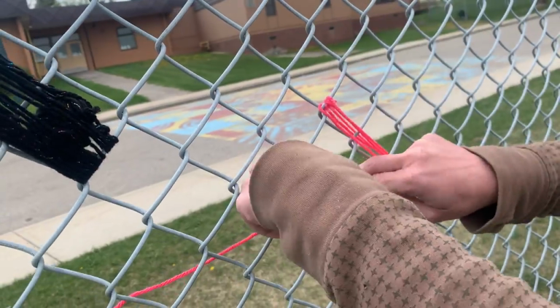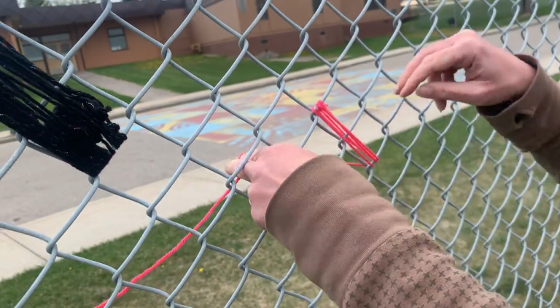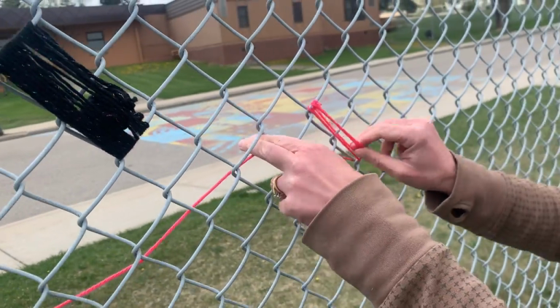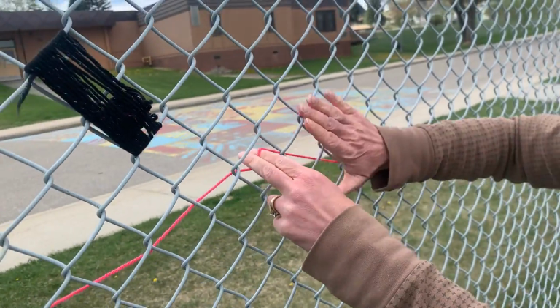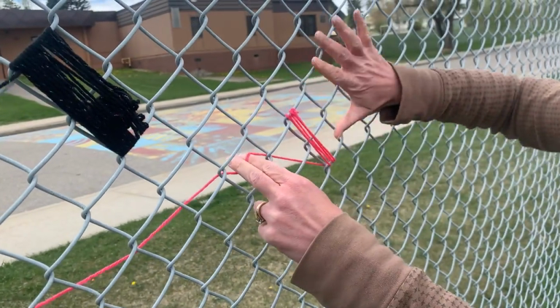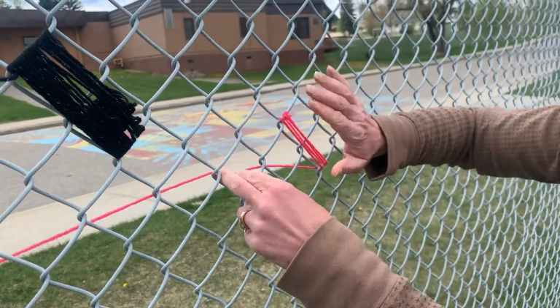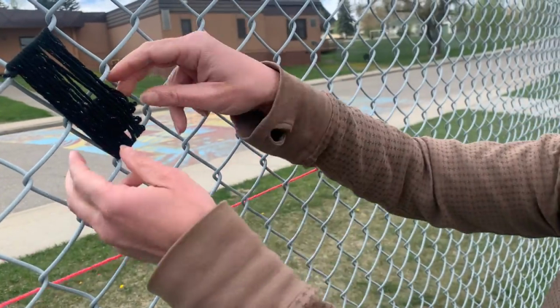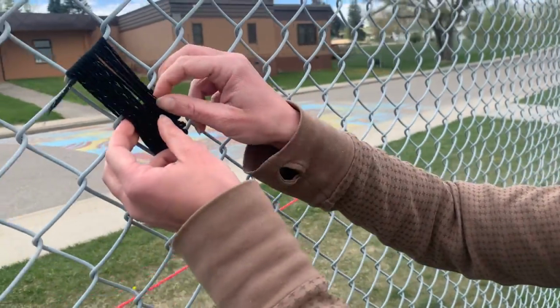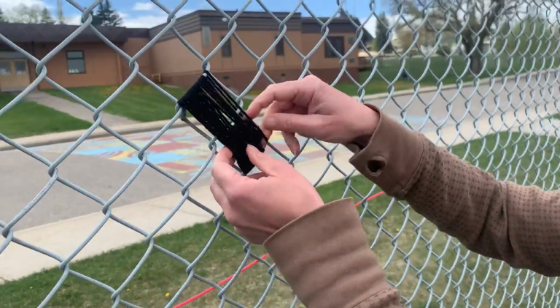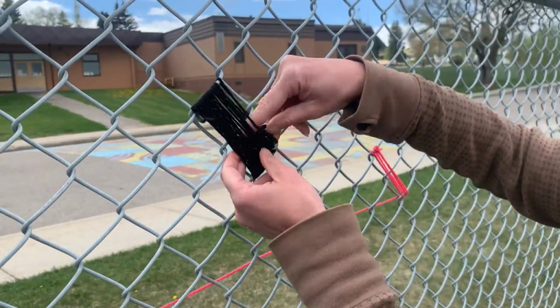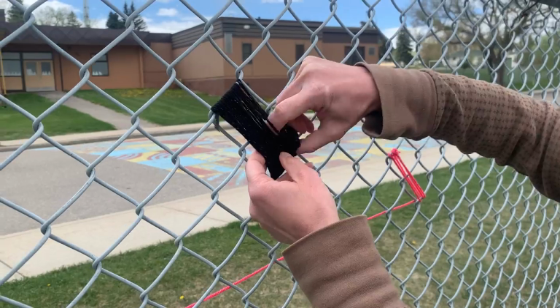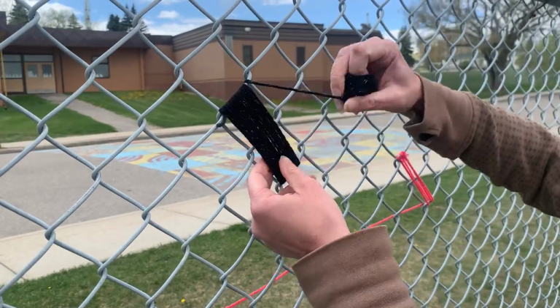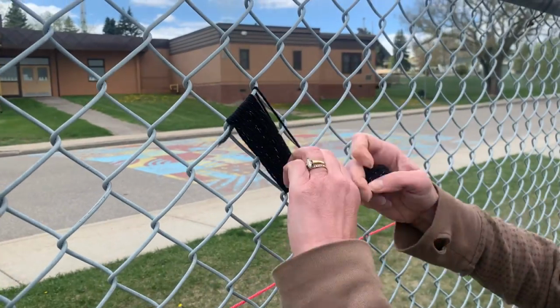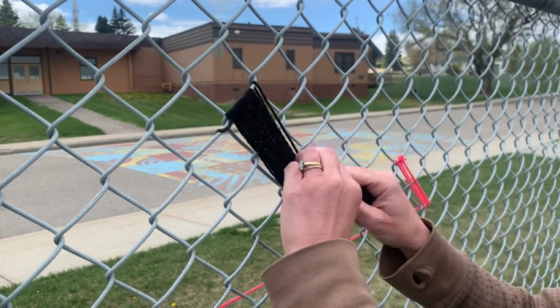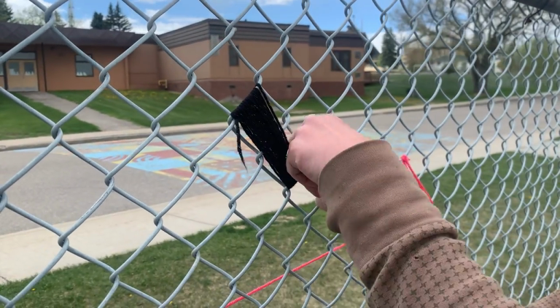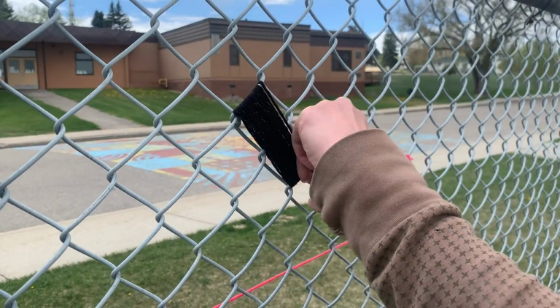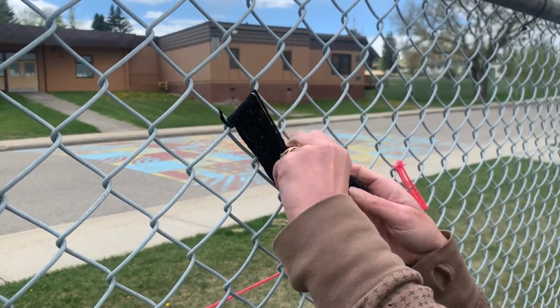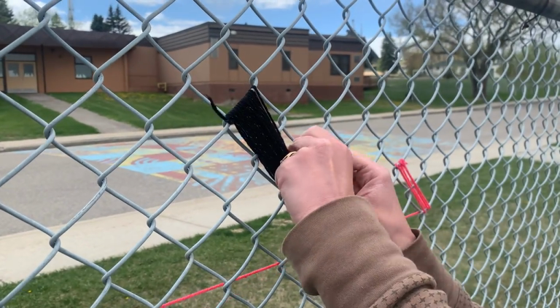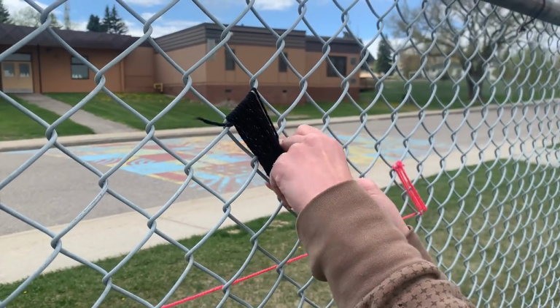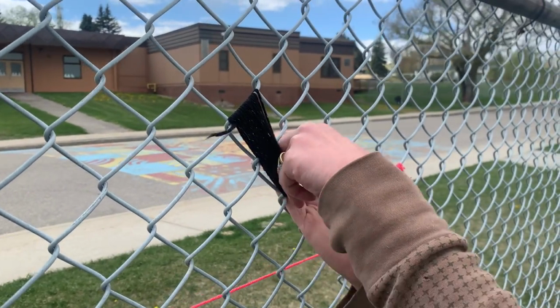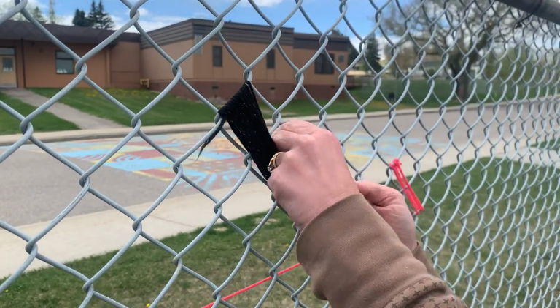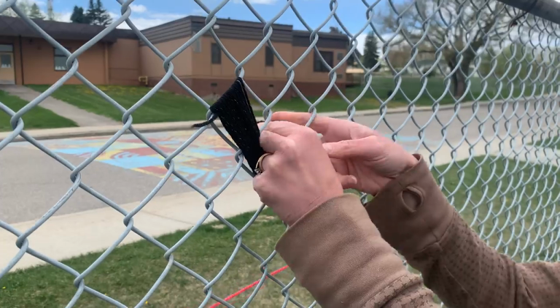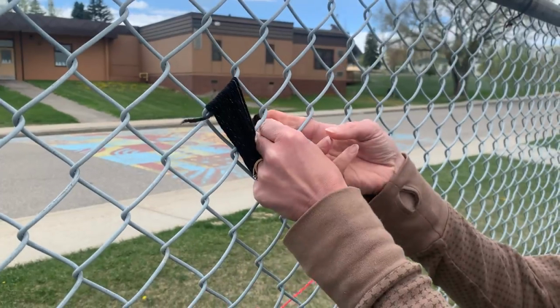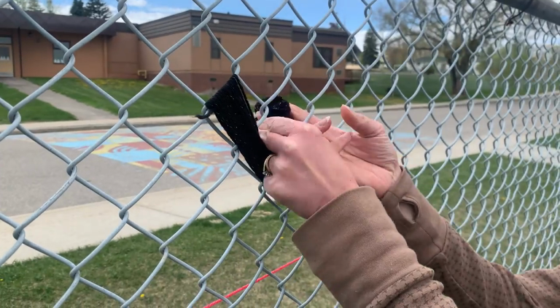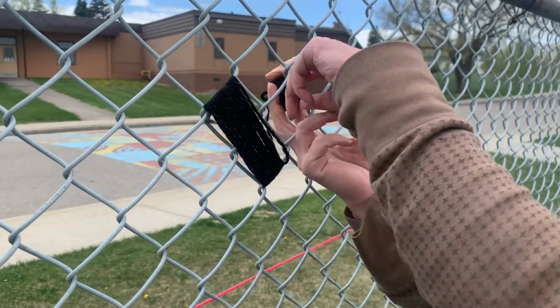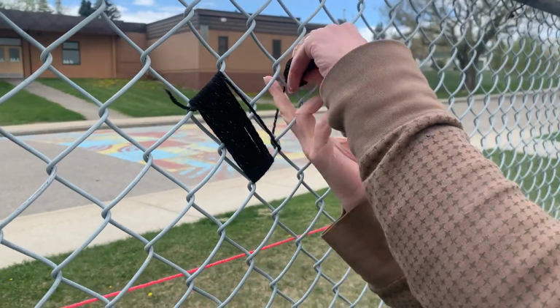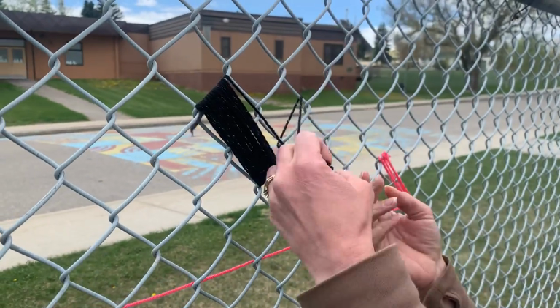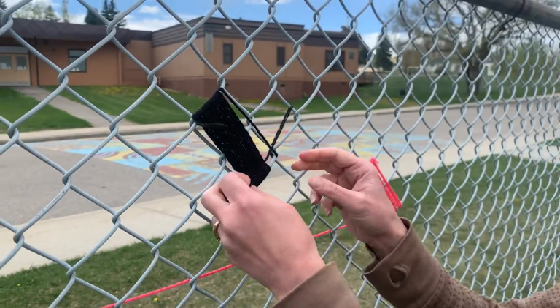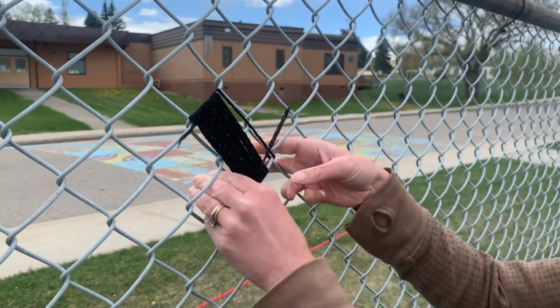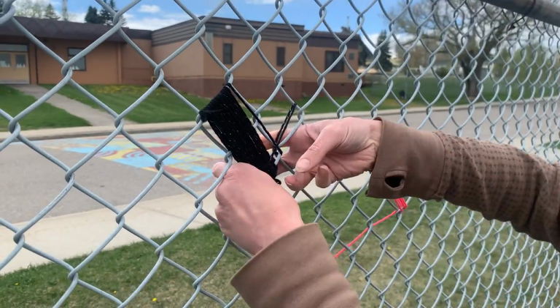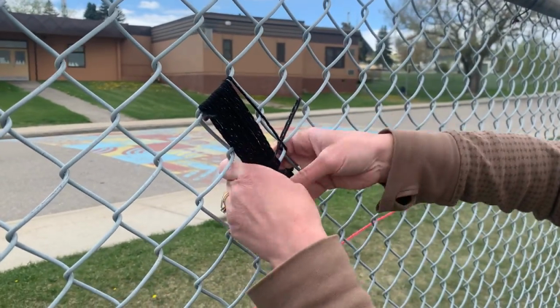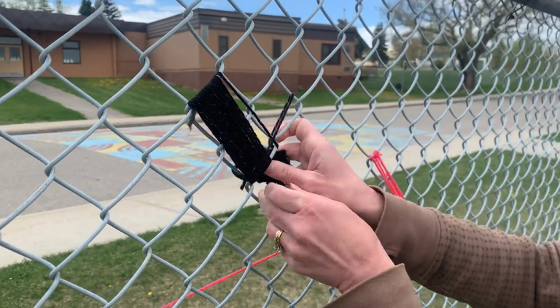And then once you've gone all the way across — like this one is done — you're going to go back down to this end, then come up over this side and wrap it around on this end.